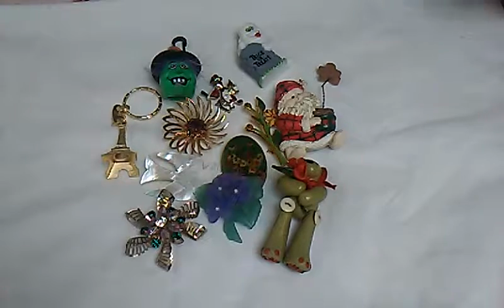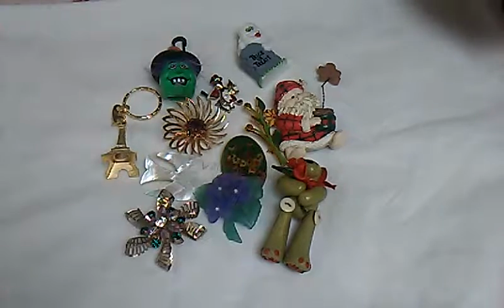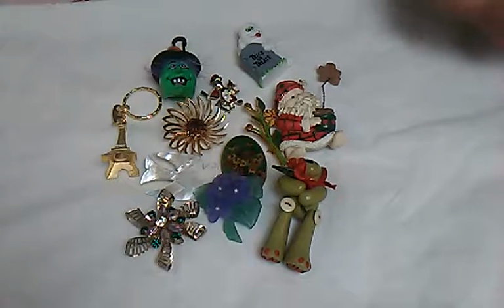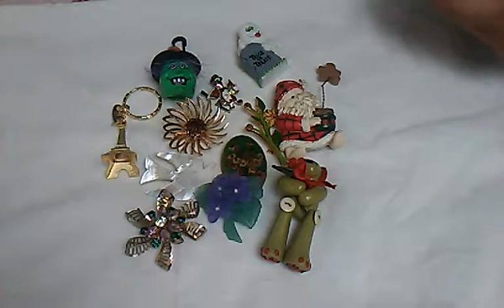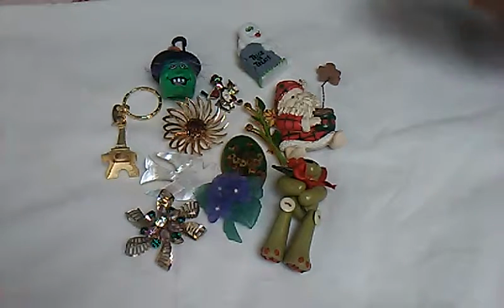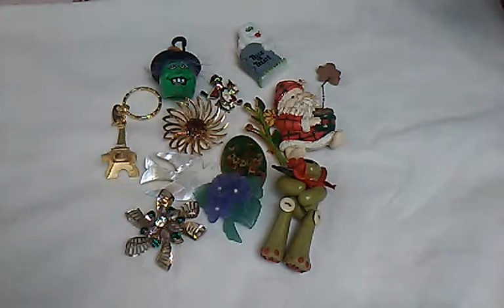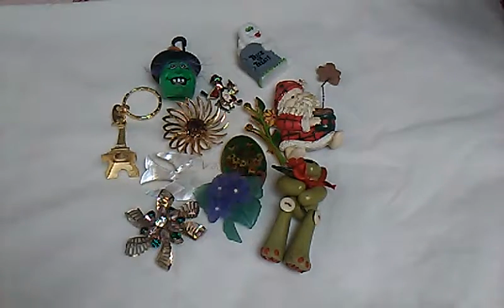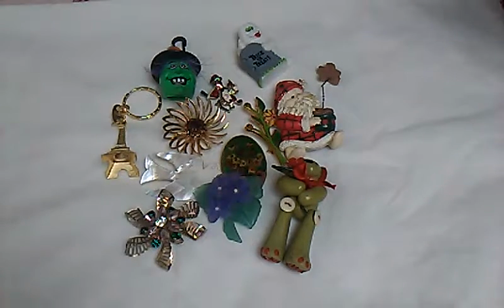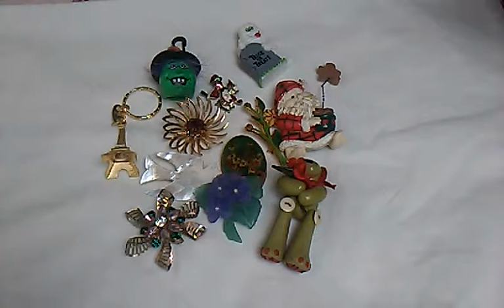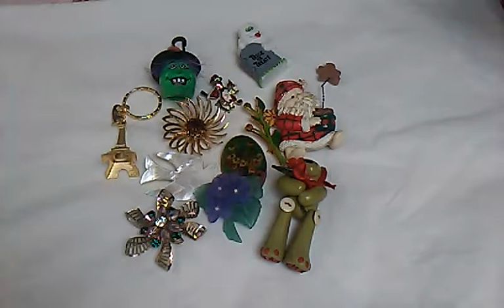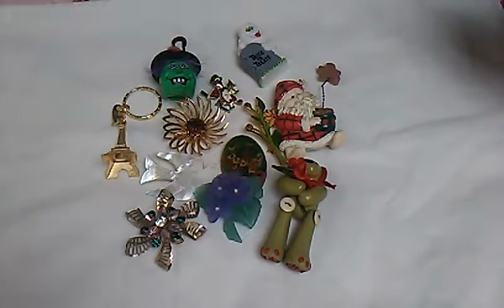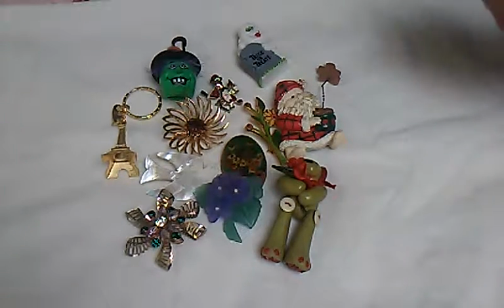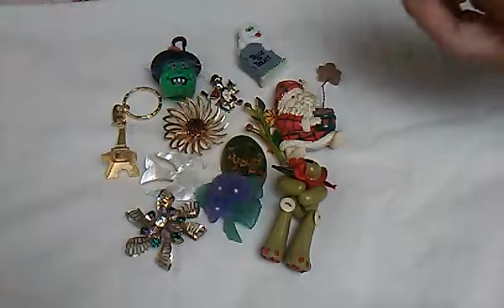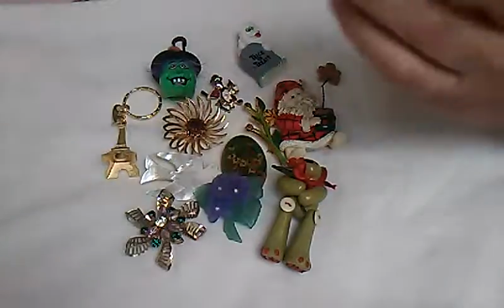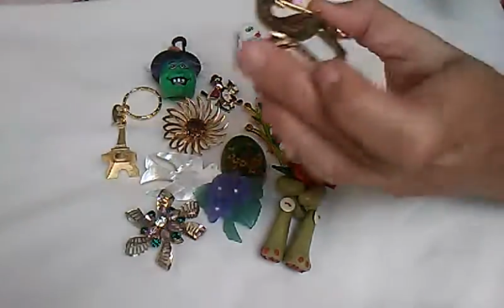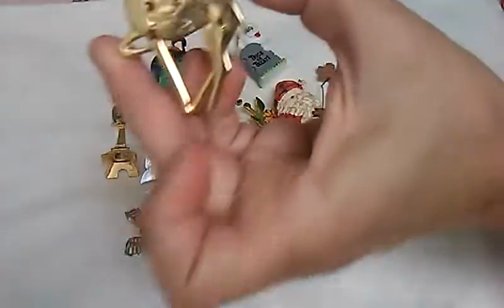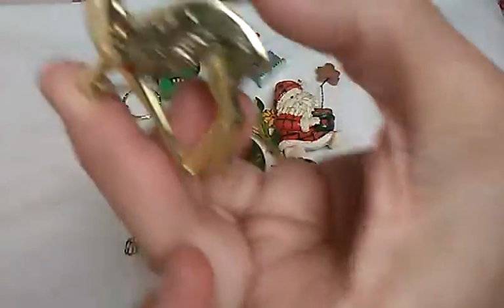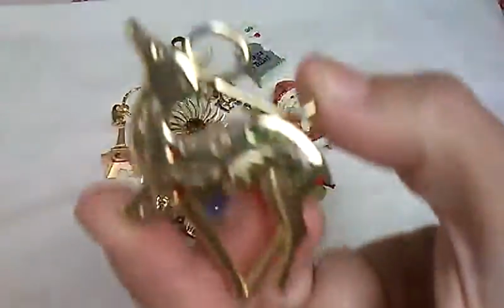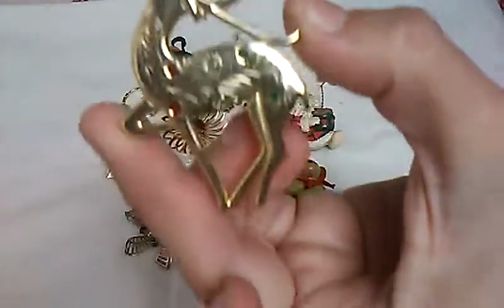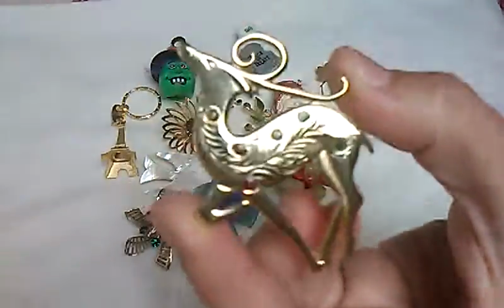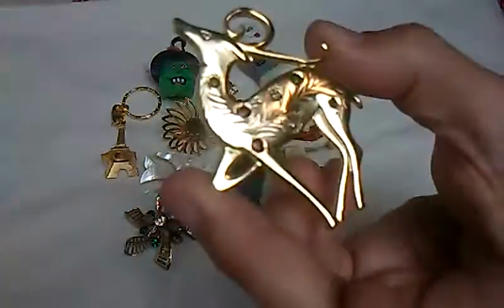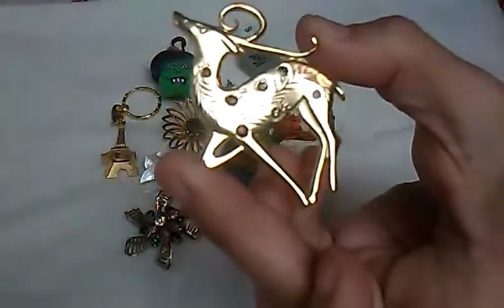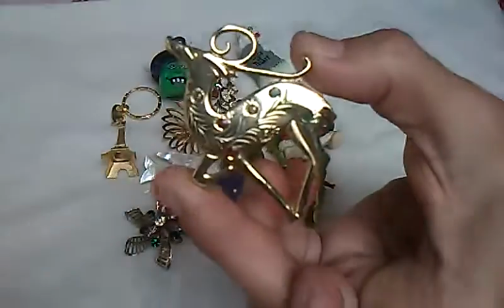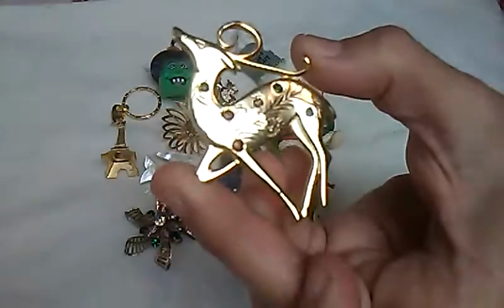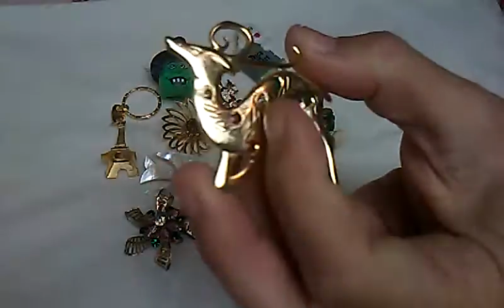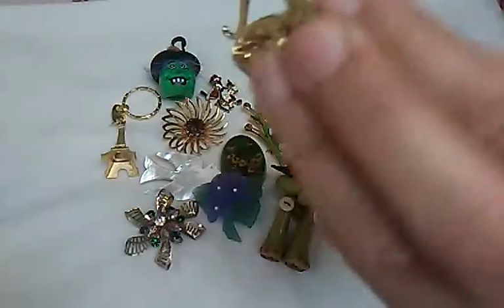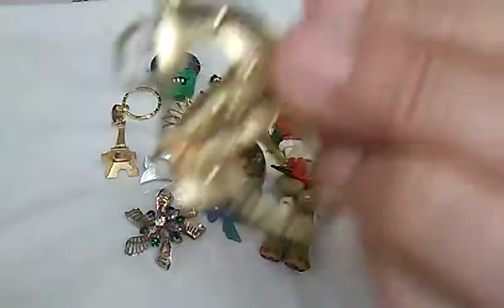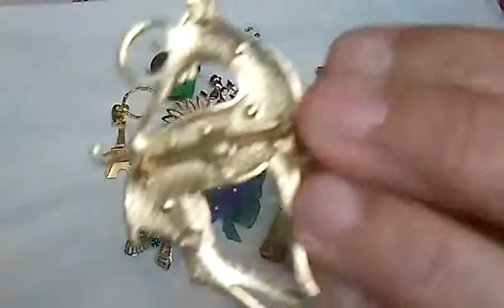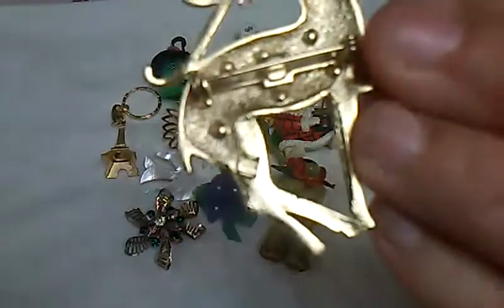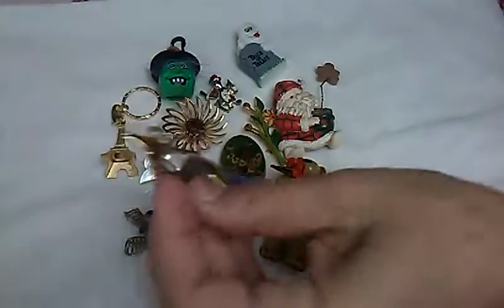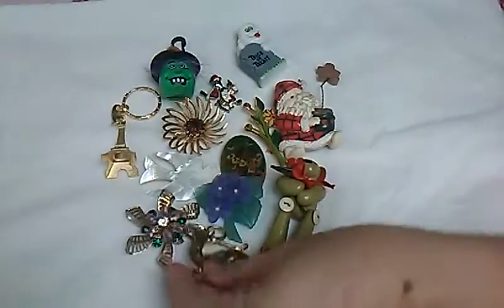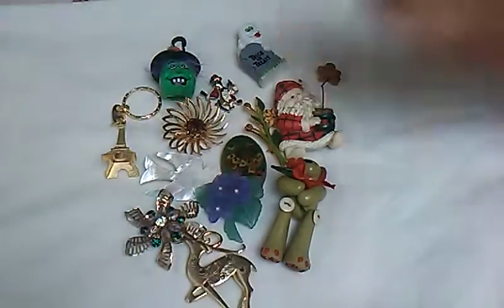And then this deer pin — again I thought it was marked but it wasn't. It has rhinestones. I found this in gold but not with the rhinestones, so I've got to look a little more.